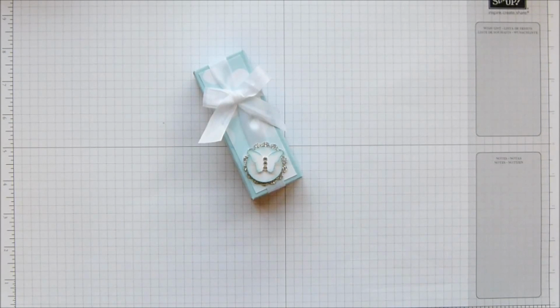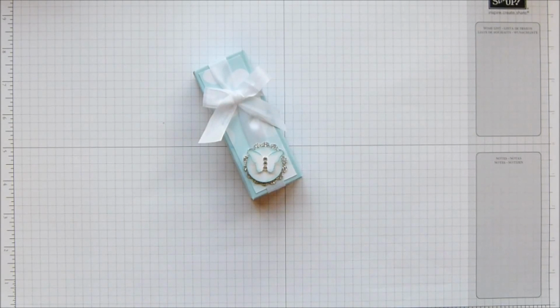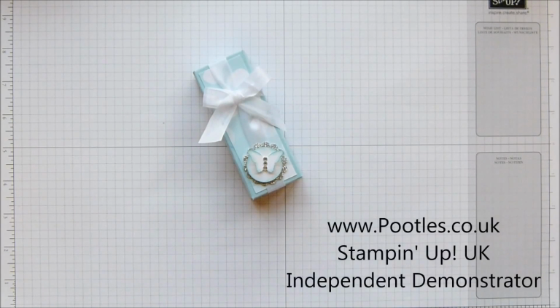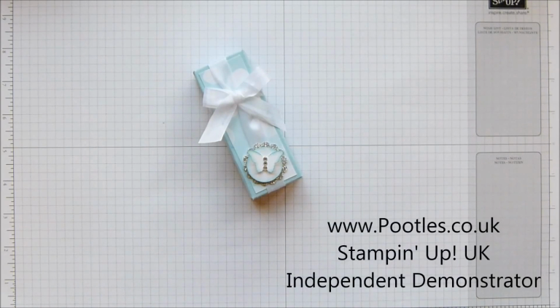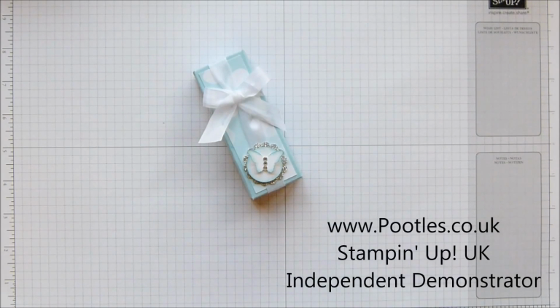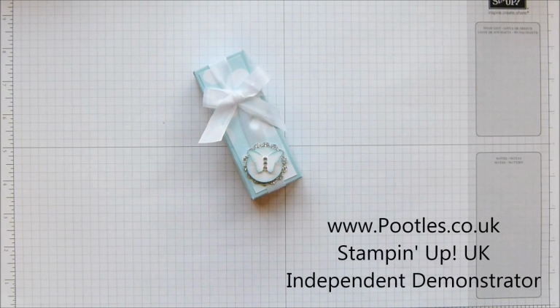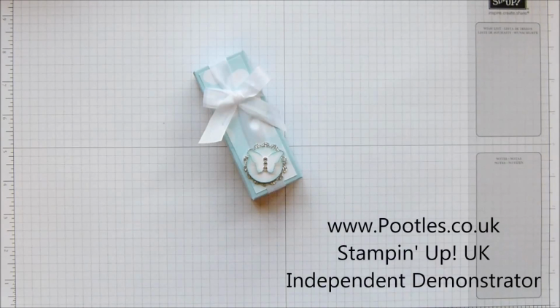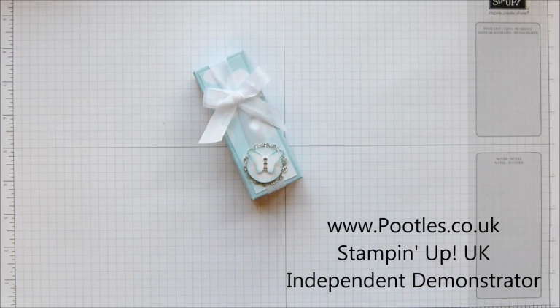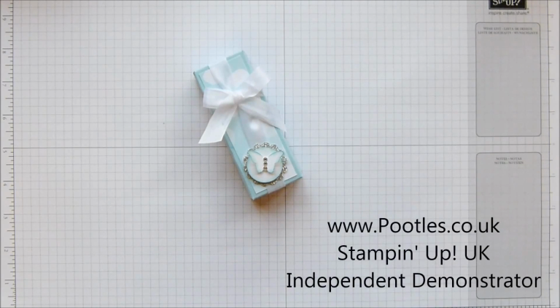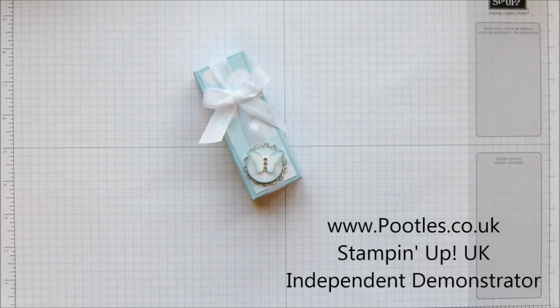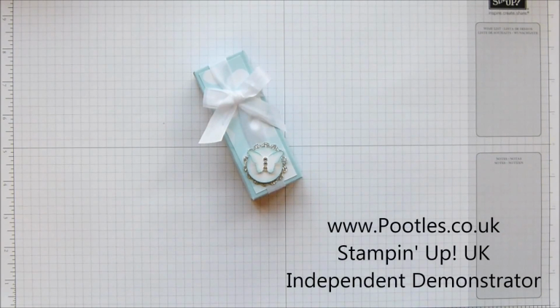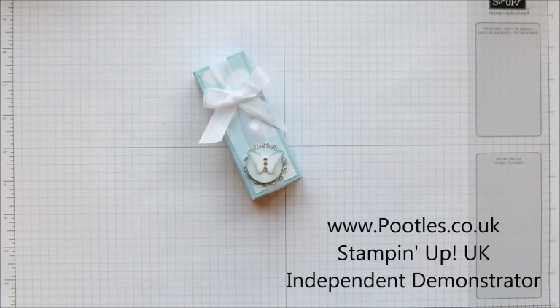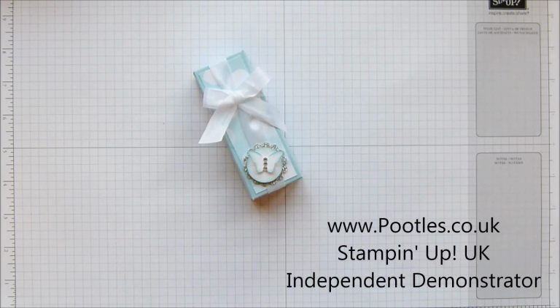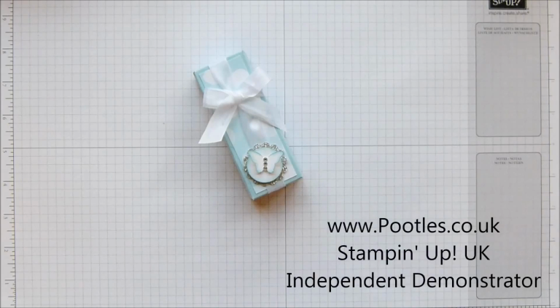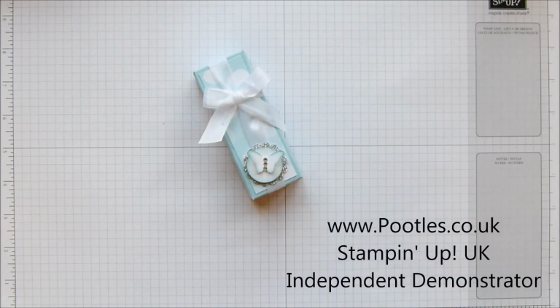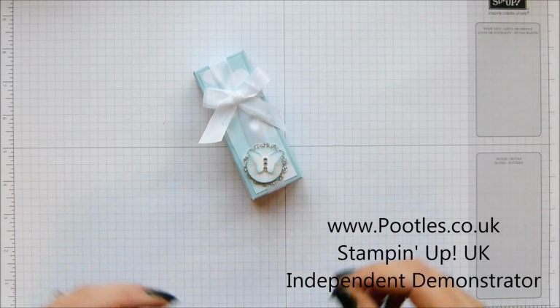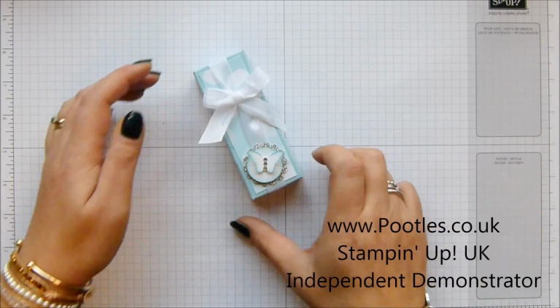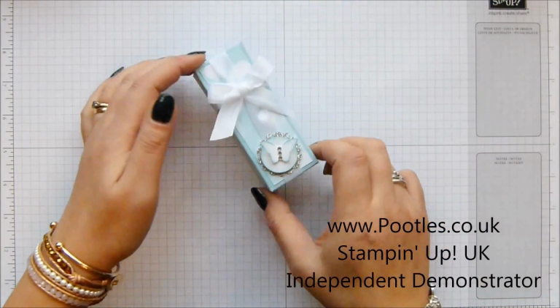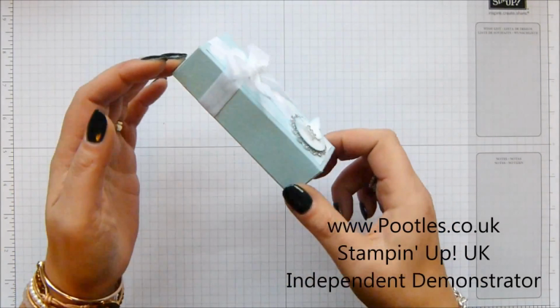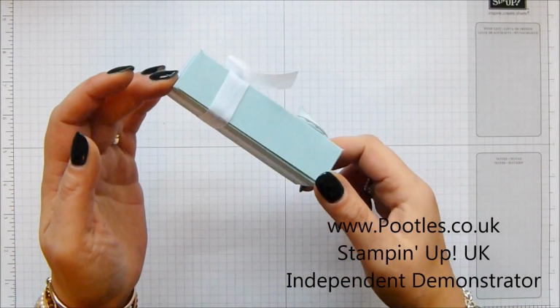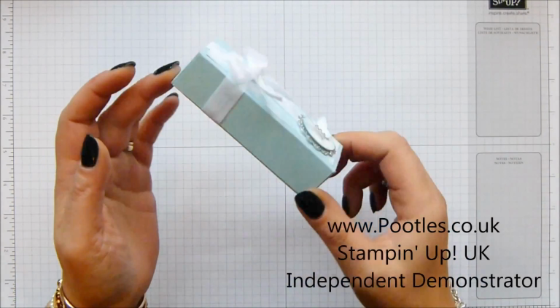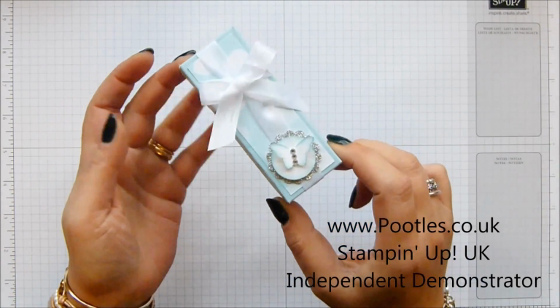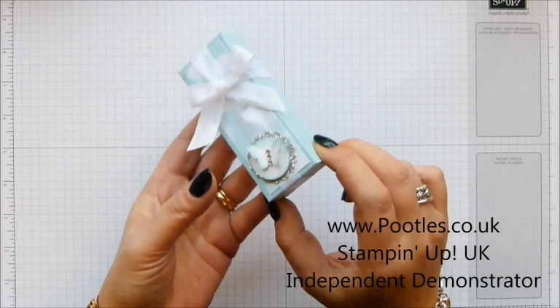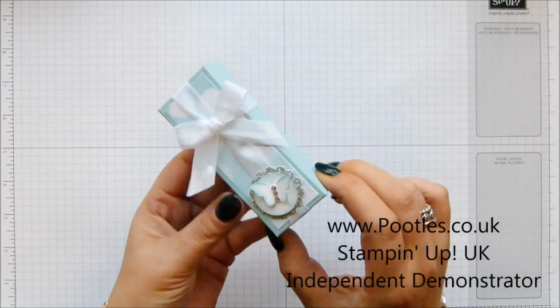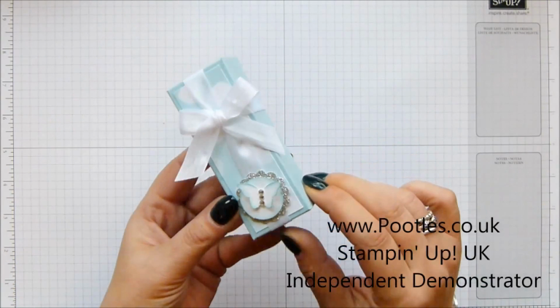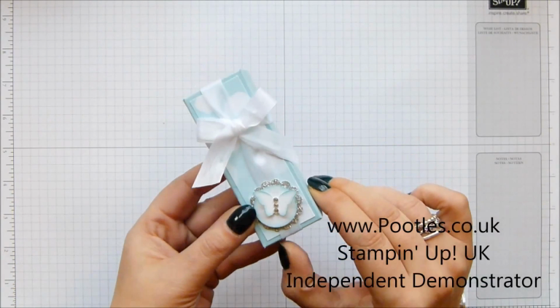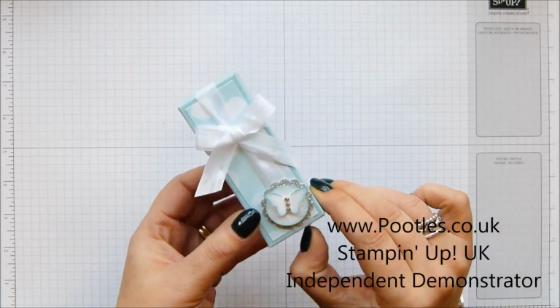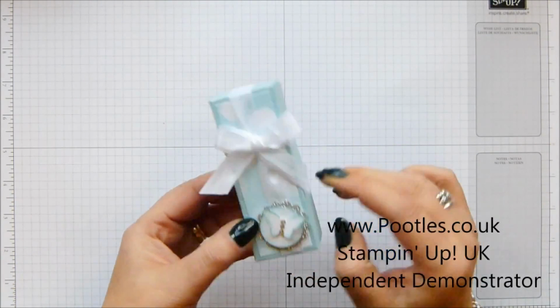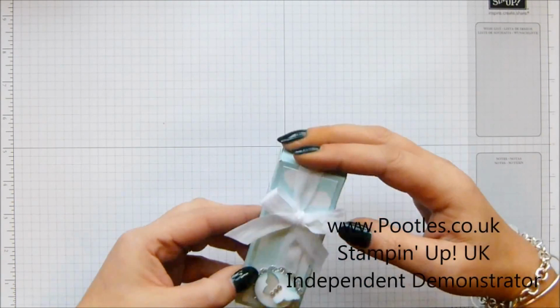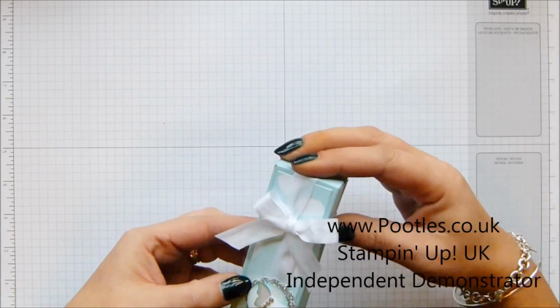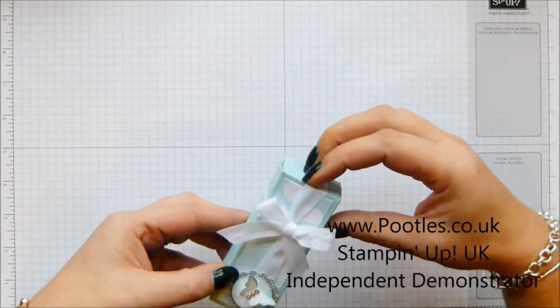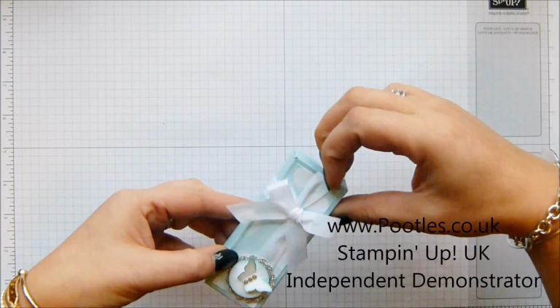Hi there, it's Sam from Poodles.co.uk. Thank you very much for joining me today. Today I have a lovely little fold-over box. It's very sweet and I'm going to show you how to make it.